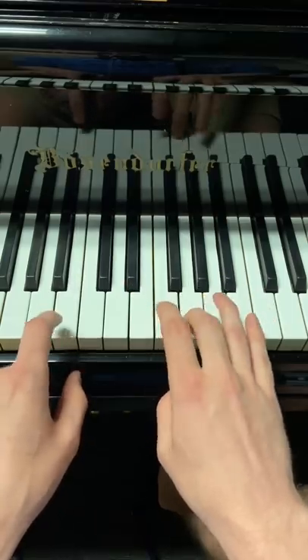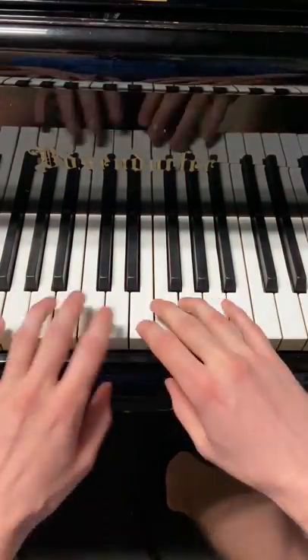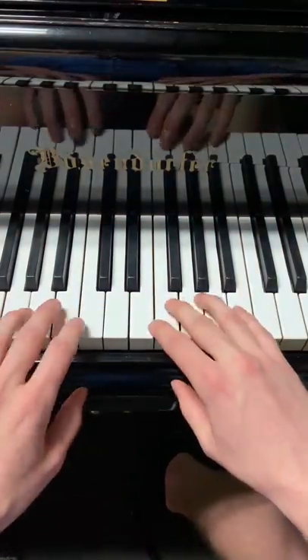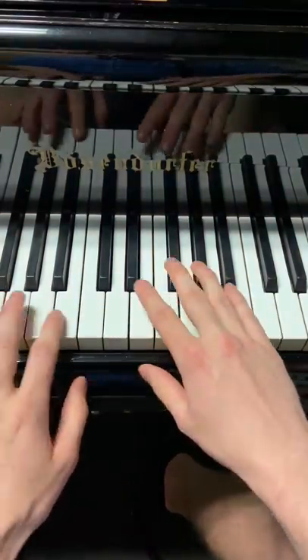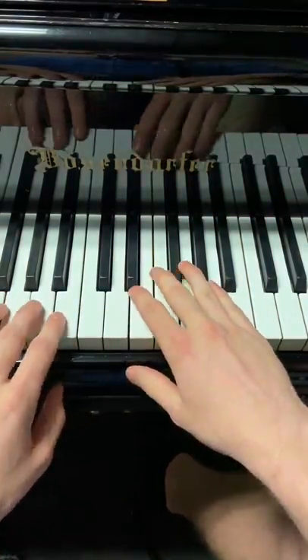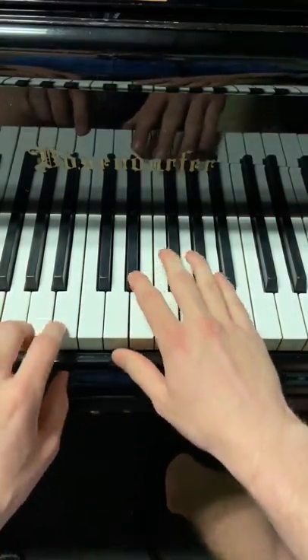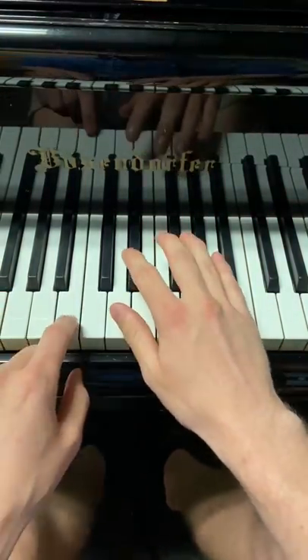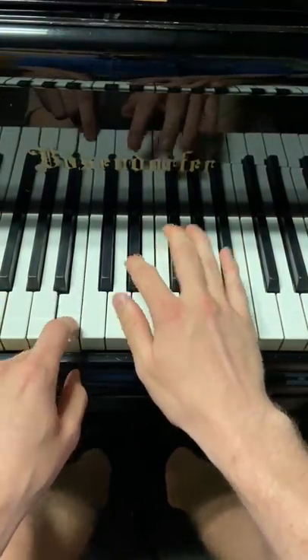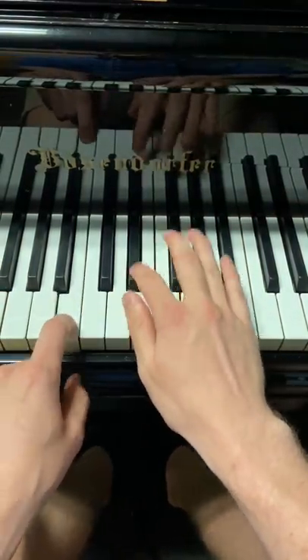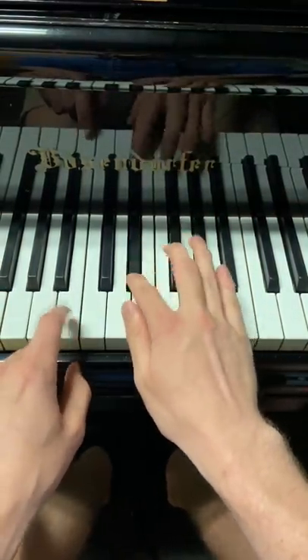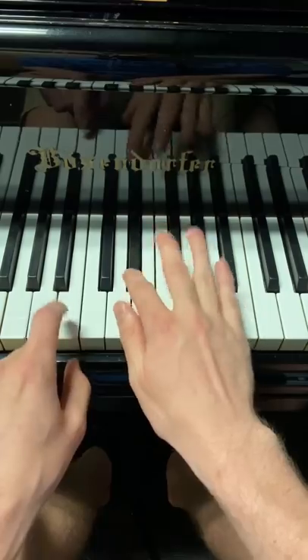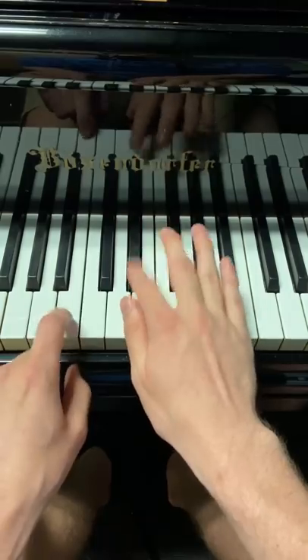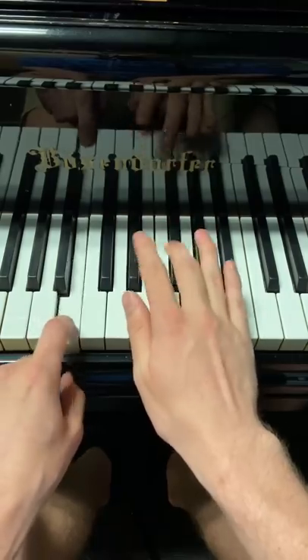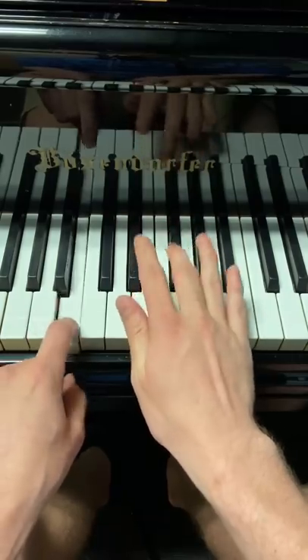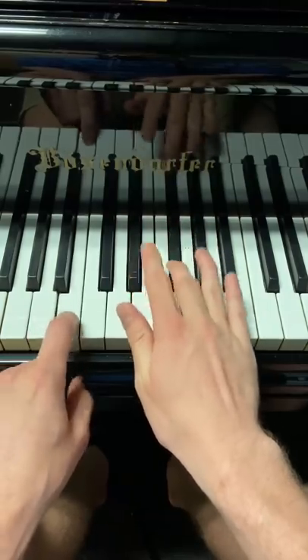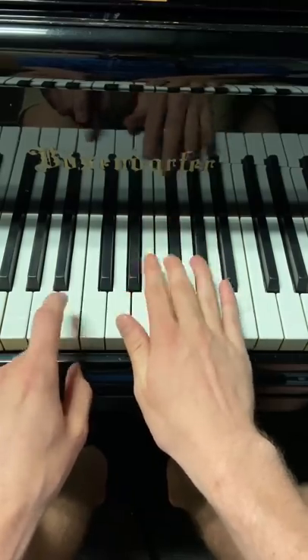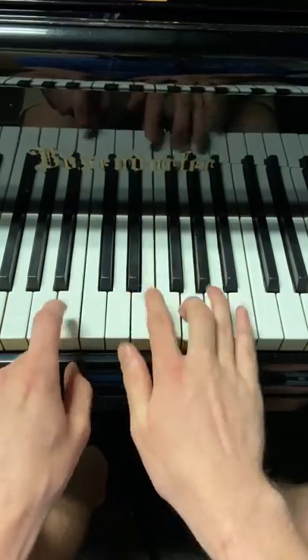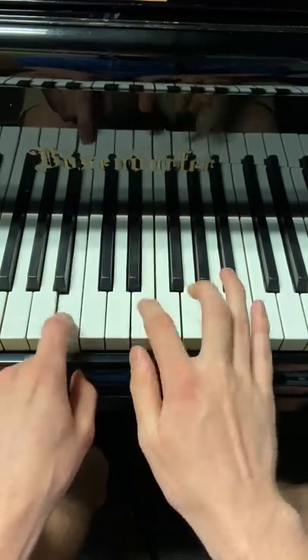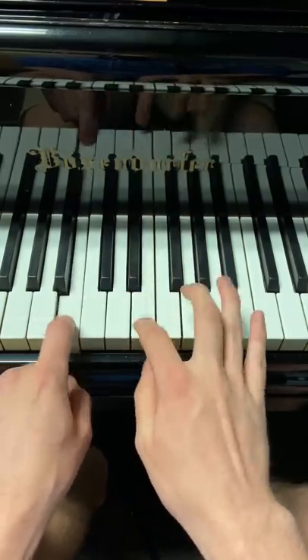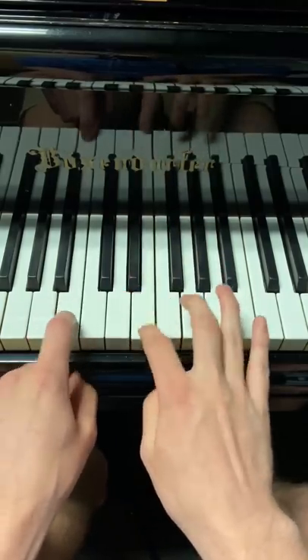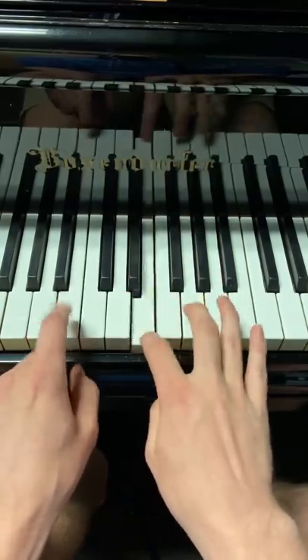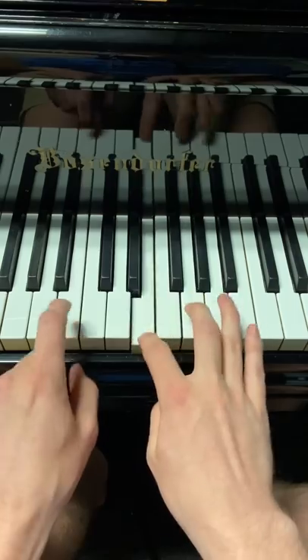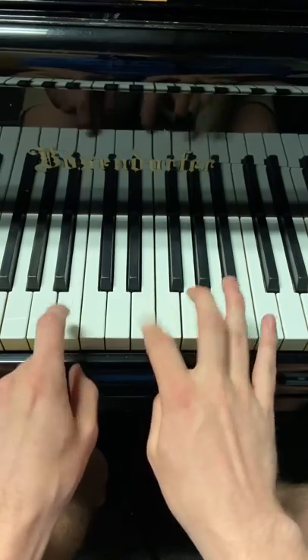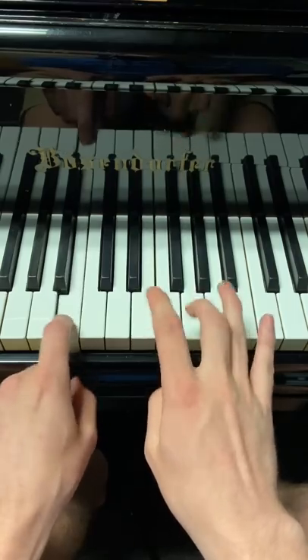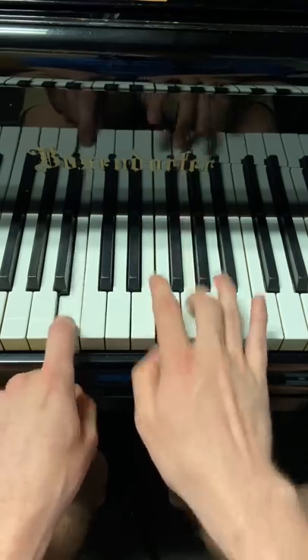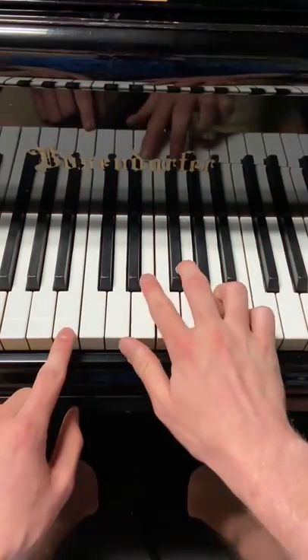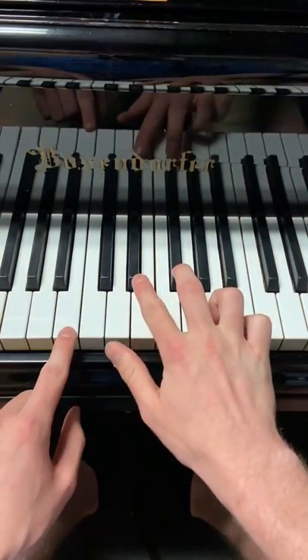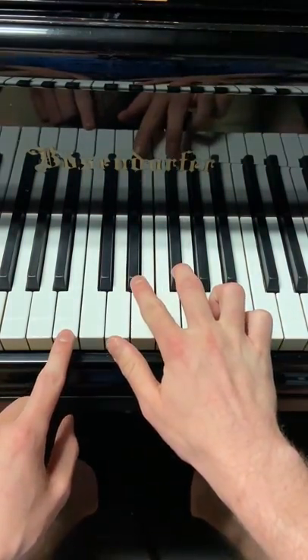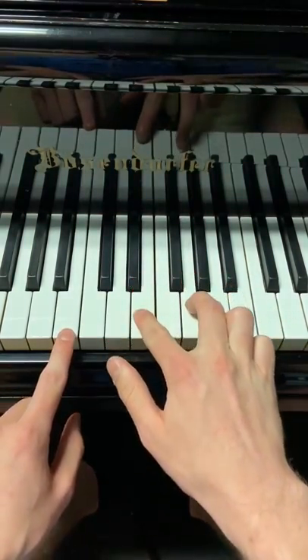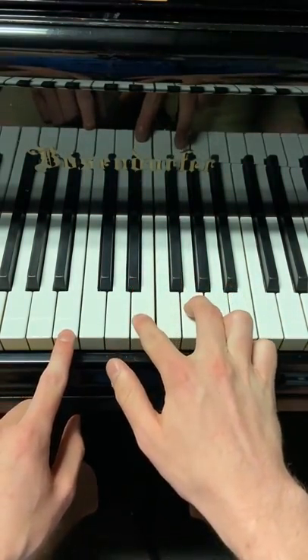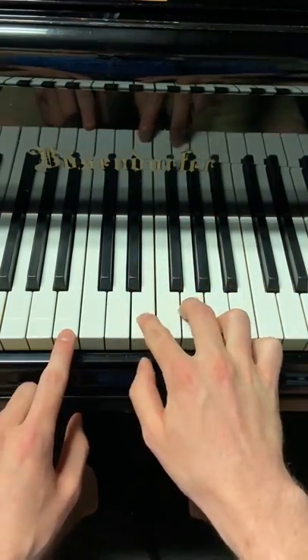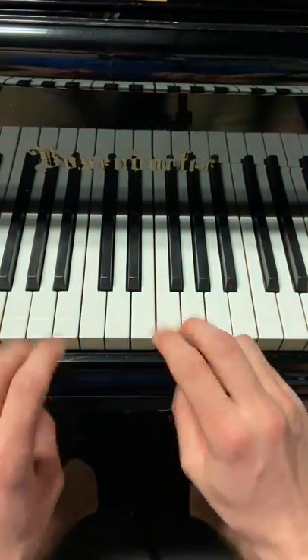This sounds much better on my actual keyboard, but it's still fun to play. You play these eight times and these eight times twice.